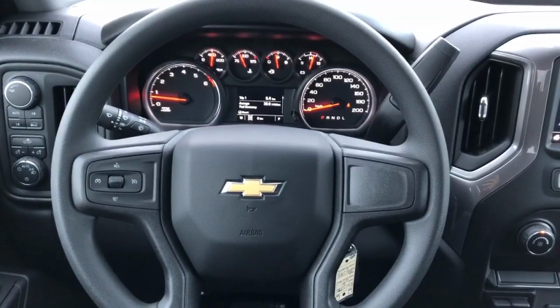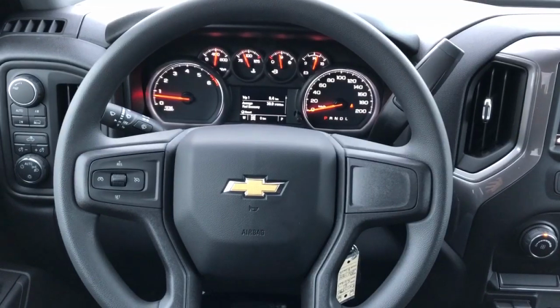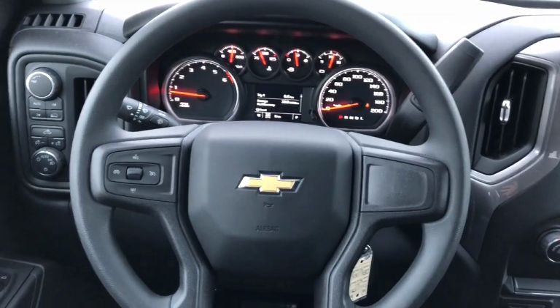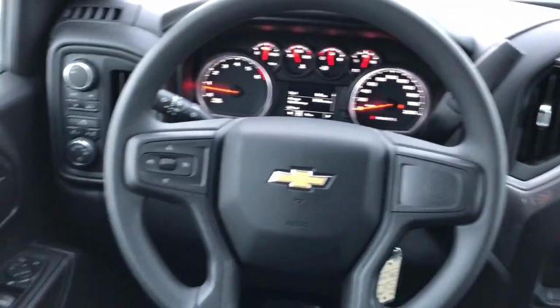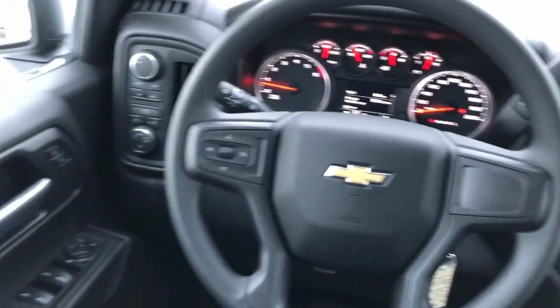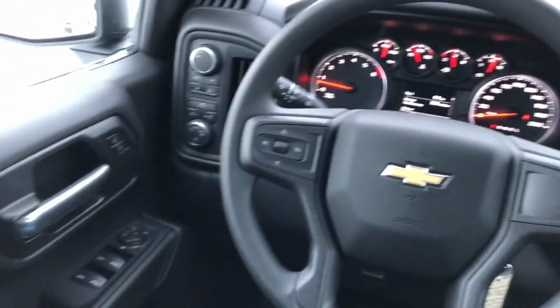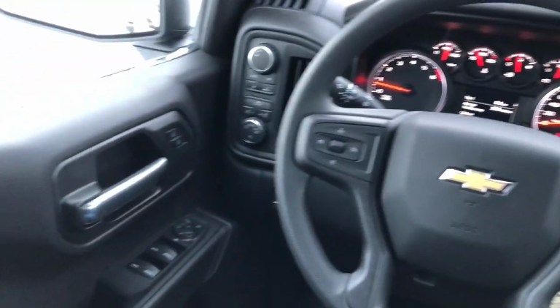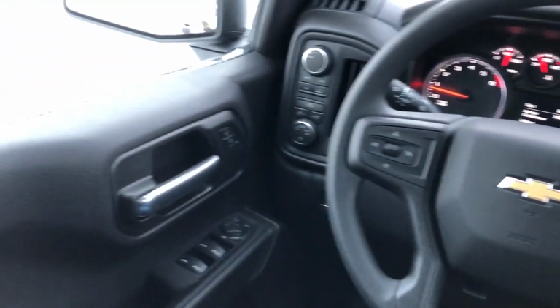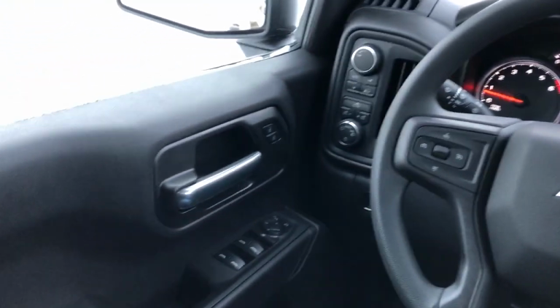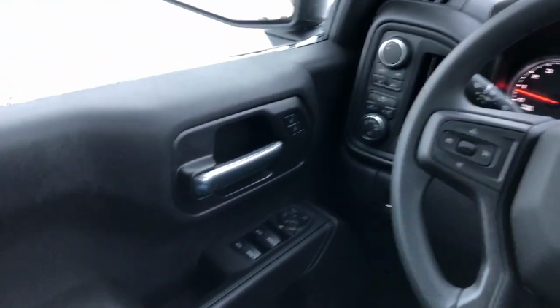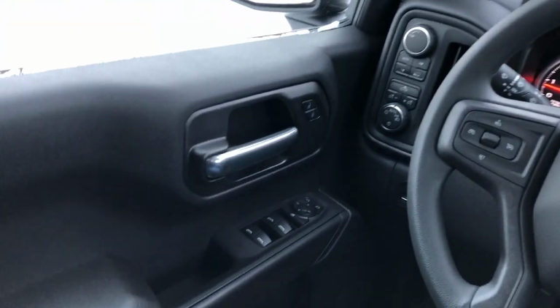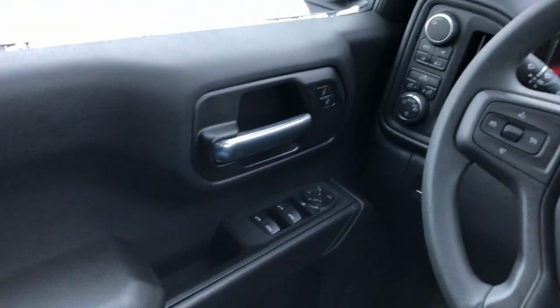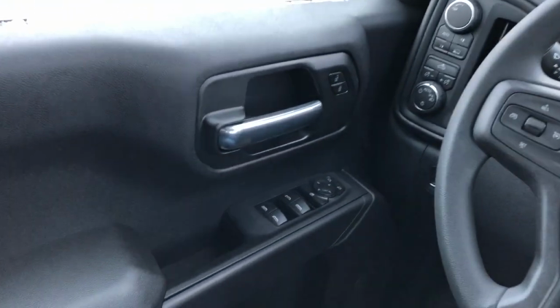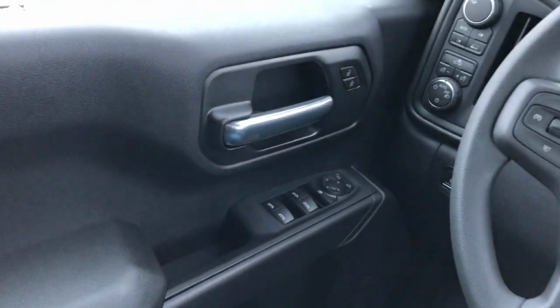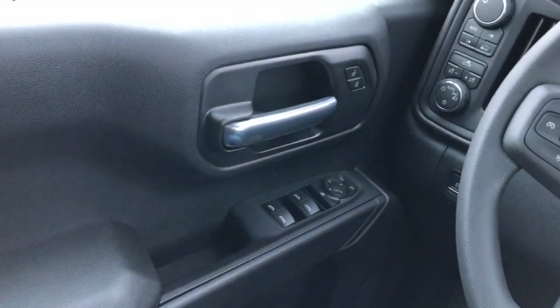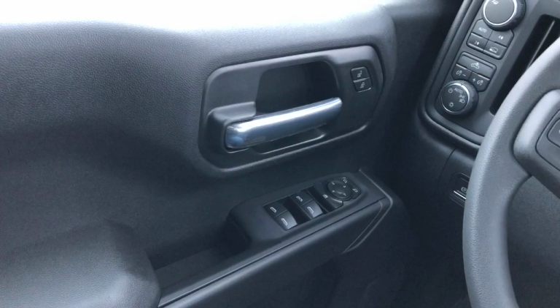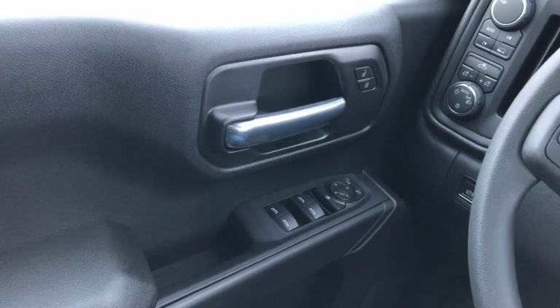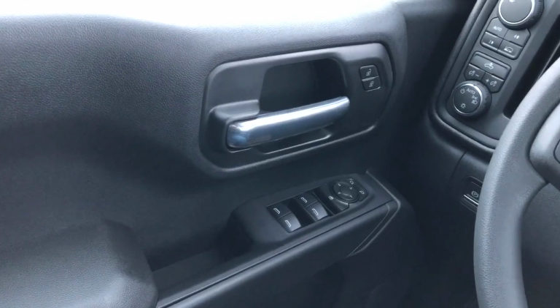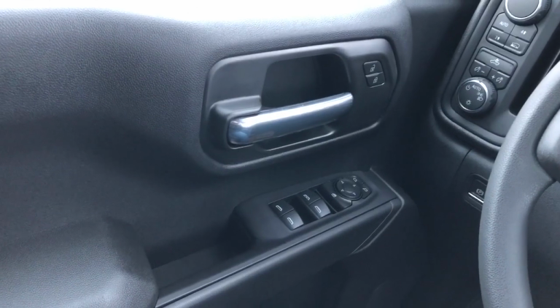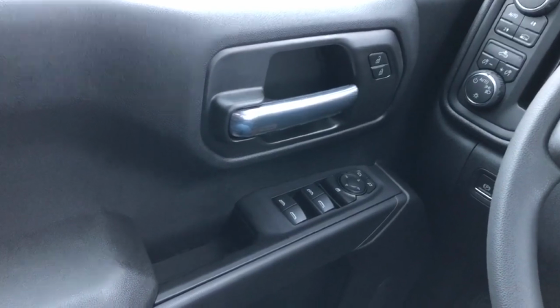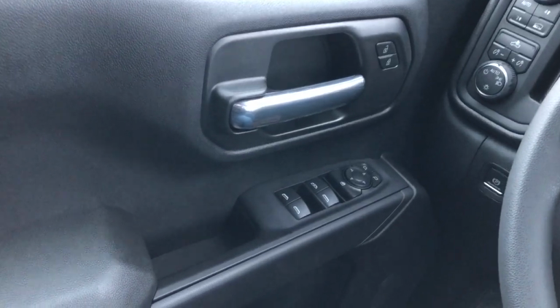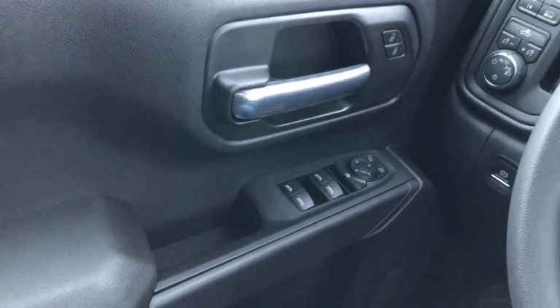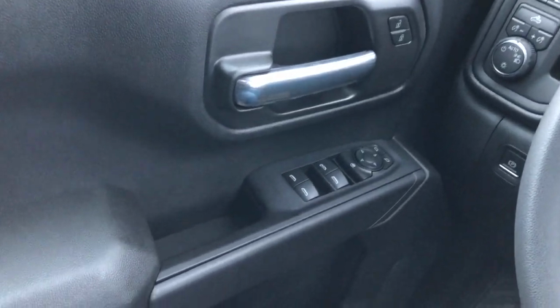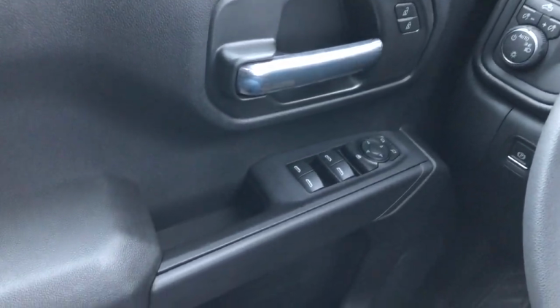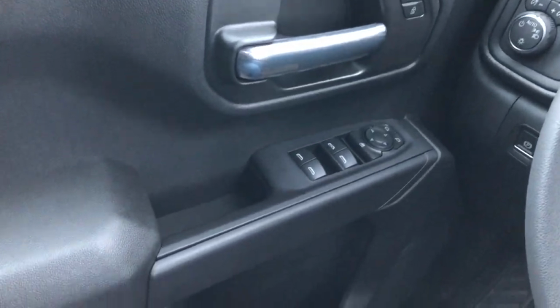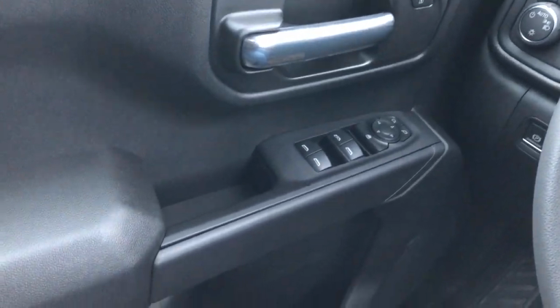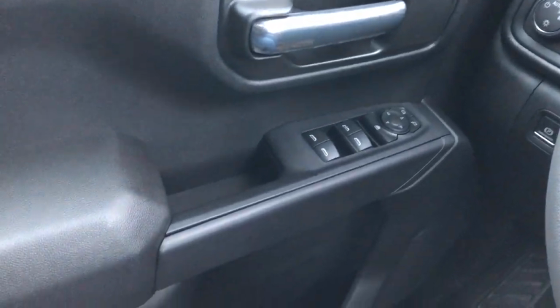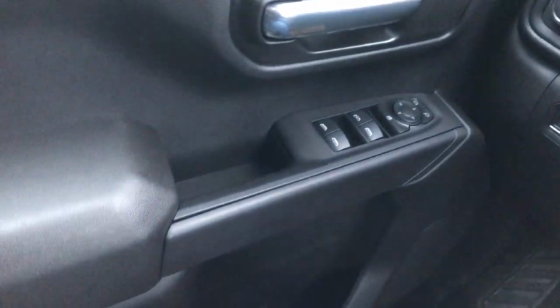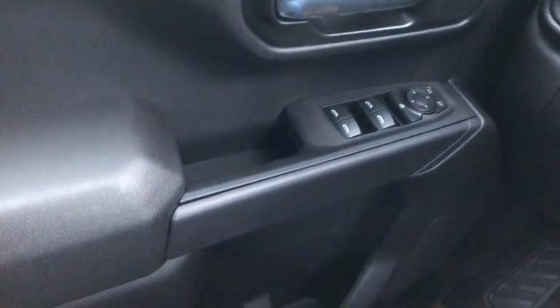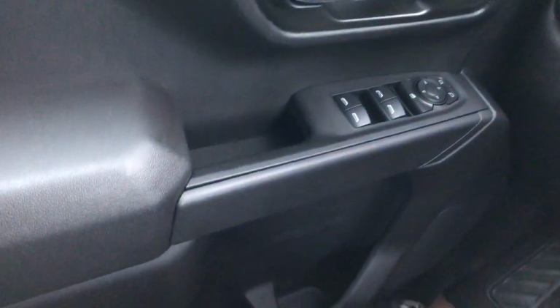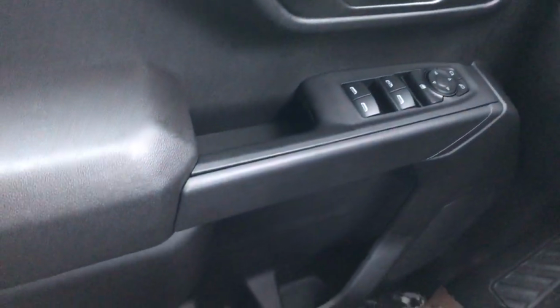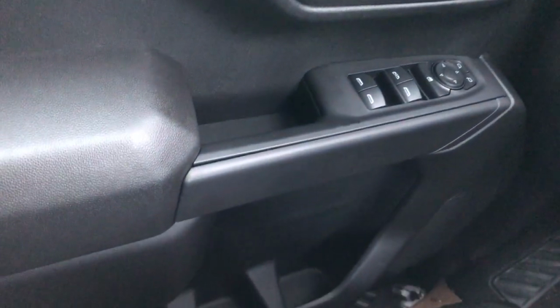Now moving on to the interior of the Silverado. On our door panel we can see our chrome door handle, window and mirror controls, as well as our speaker and storage.